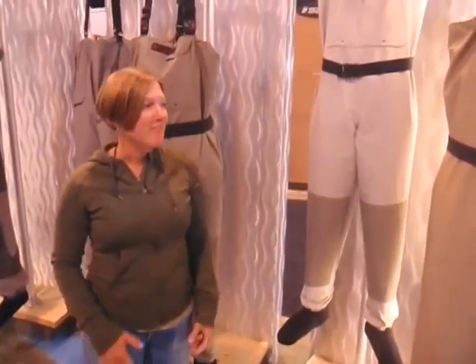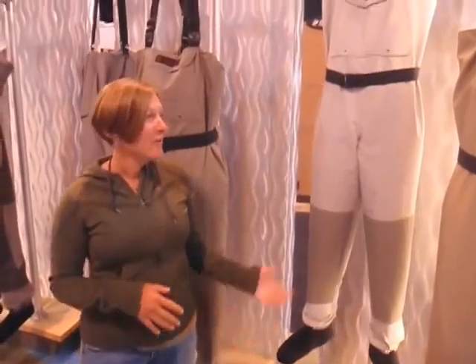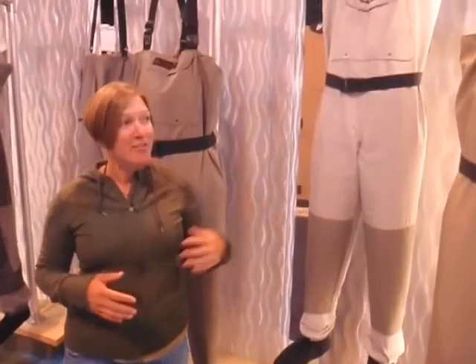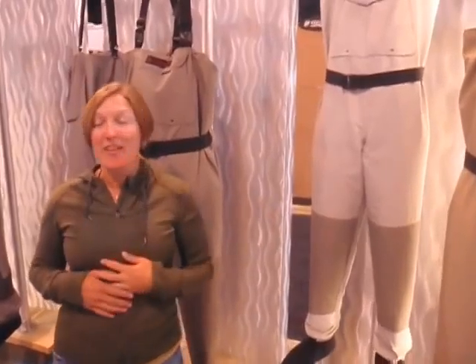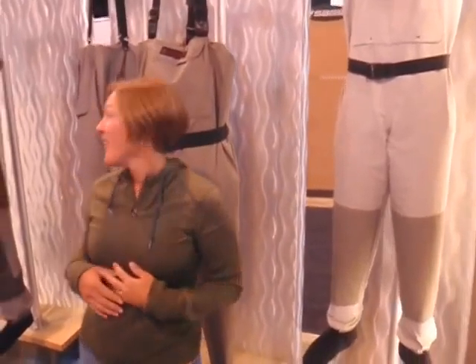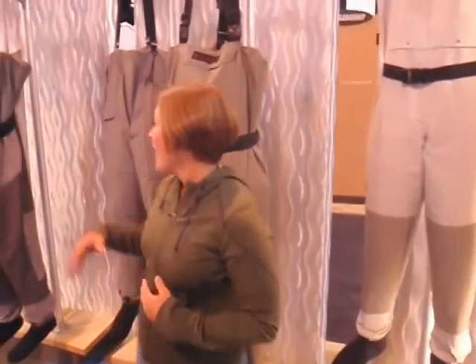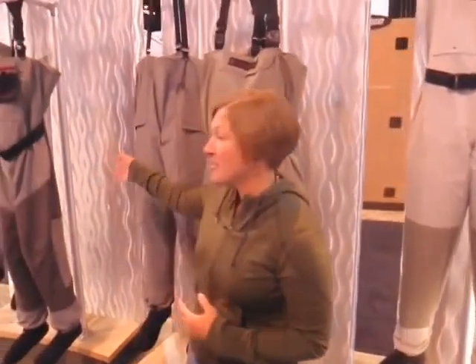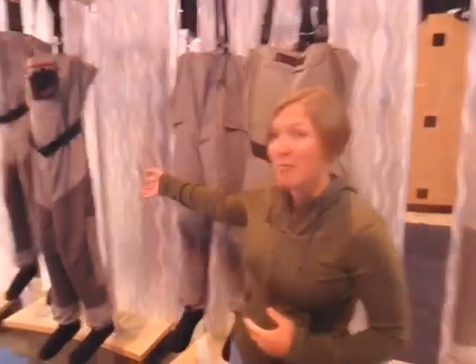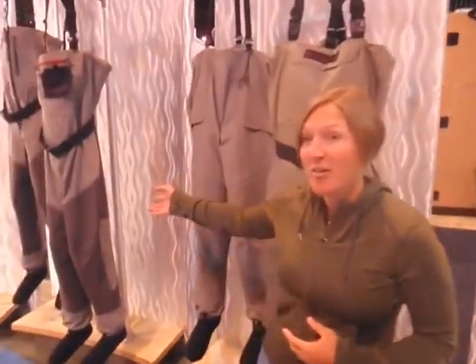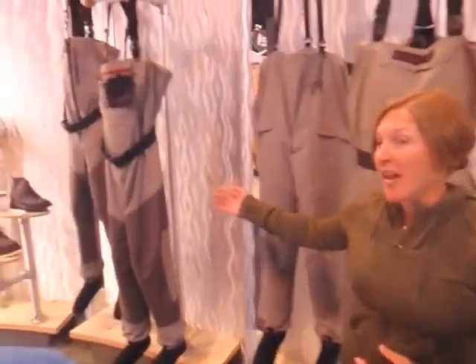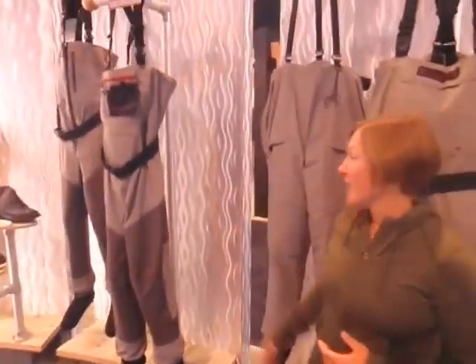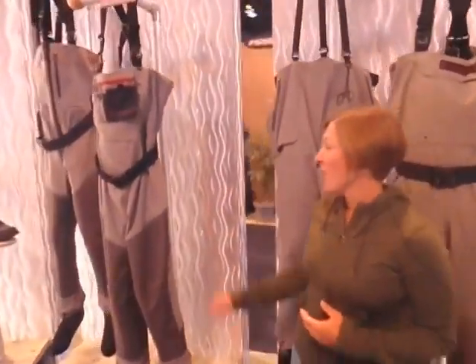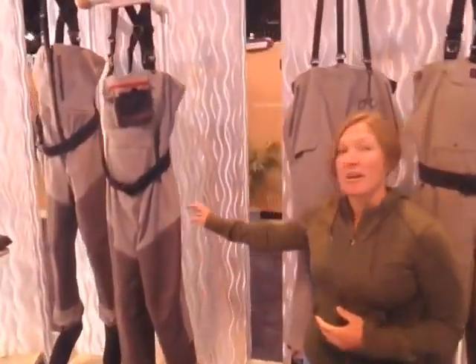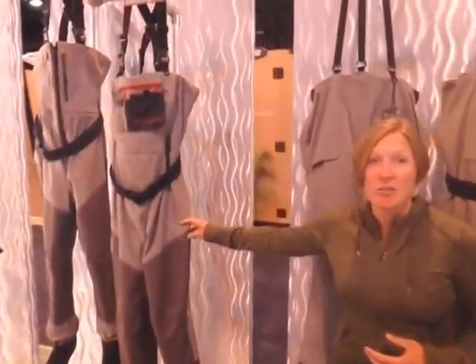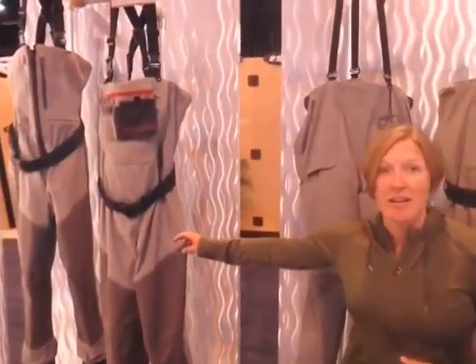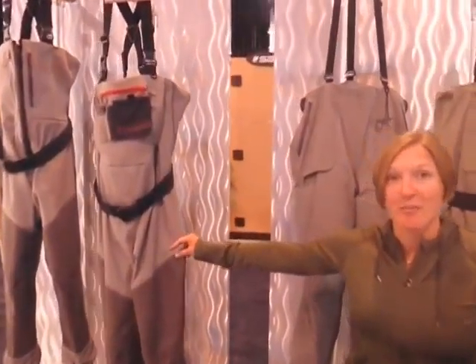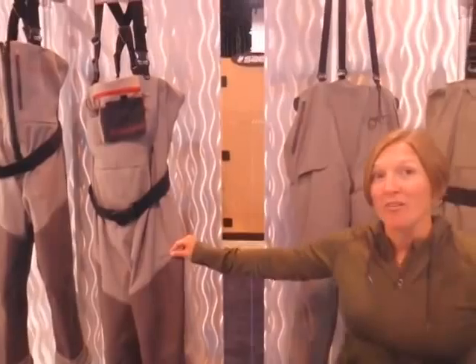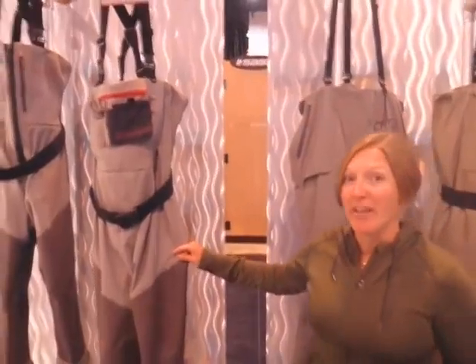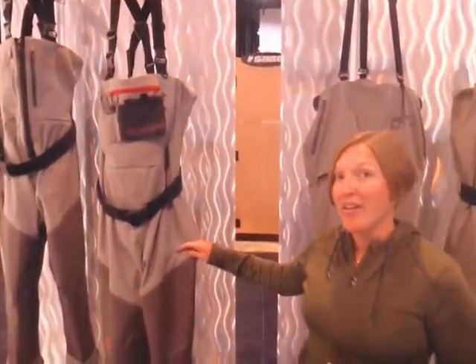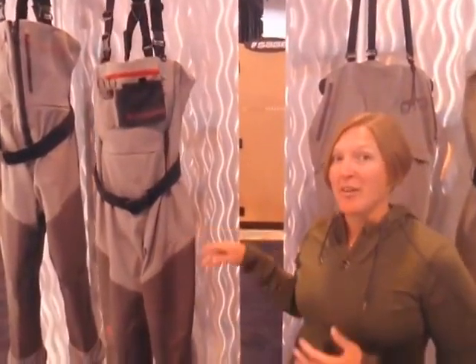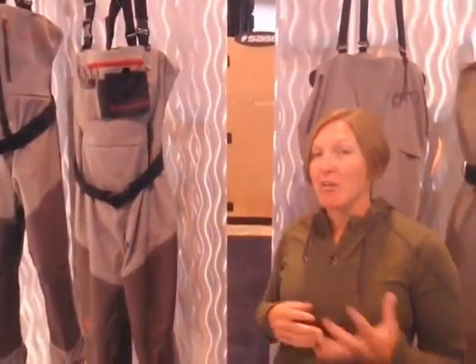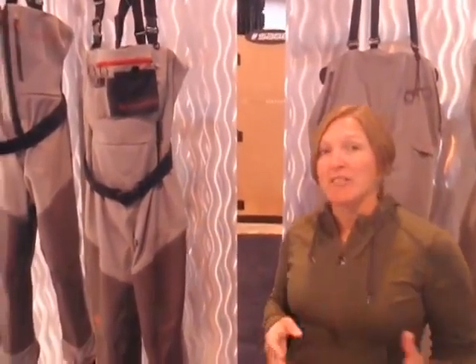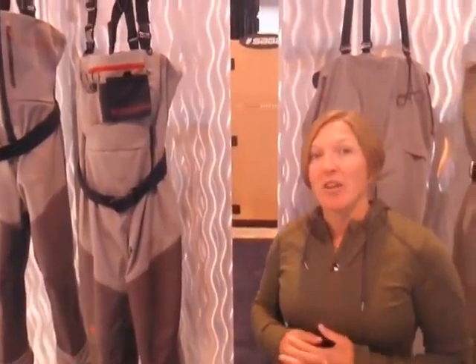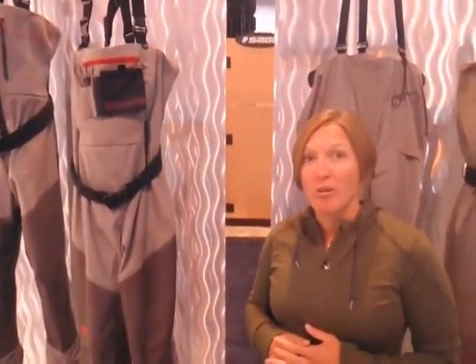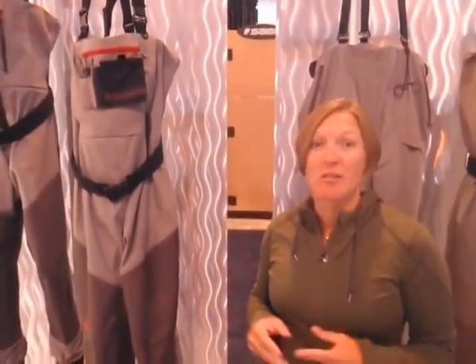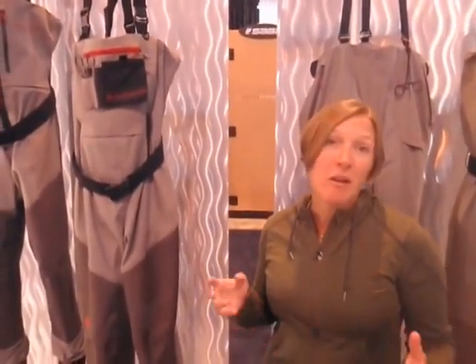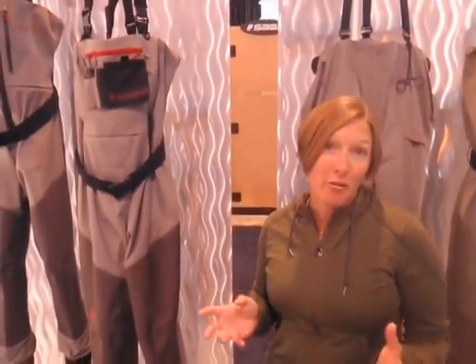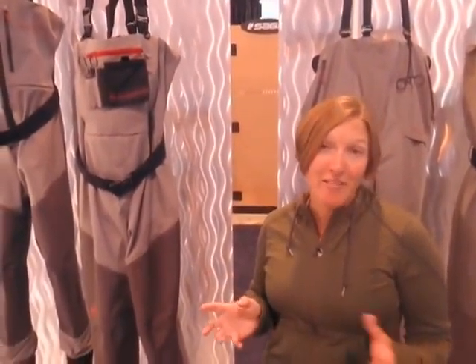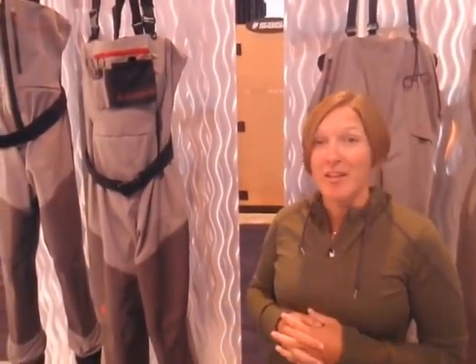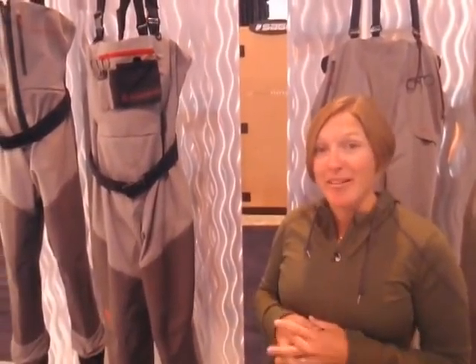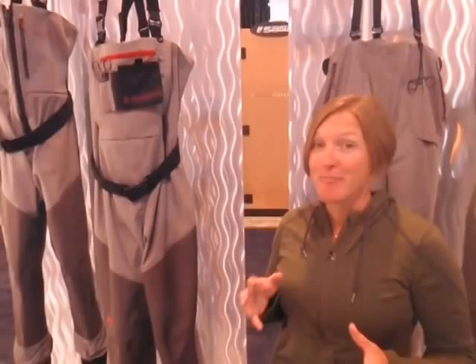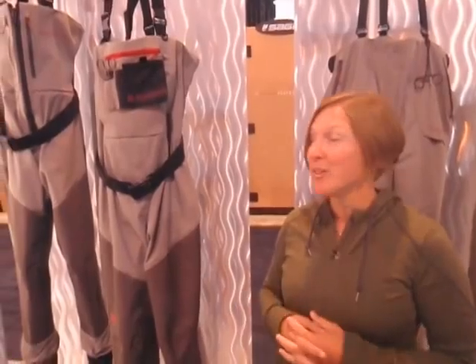Some other waders on the line are the Sonic Pro. The Sonic Pro are an ultrasonic welded wader, so you have no stitching, no holes, no threads — lighter weight and more durable.